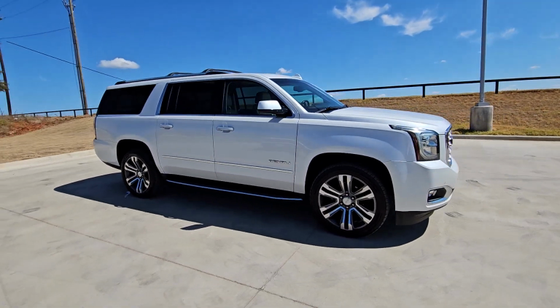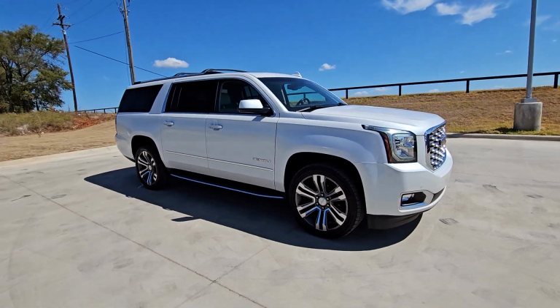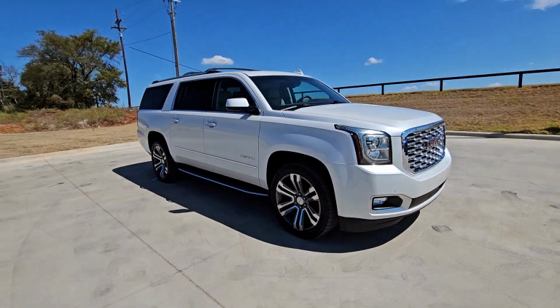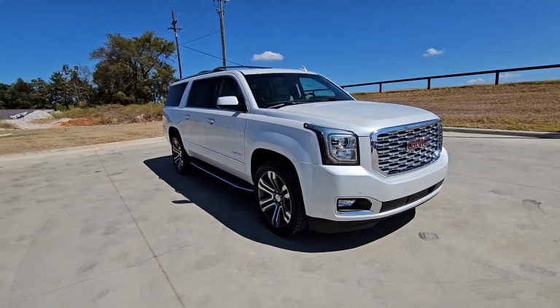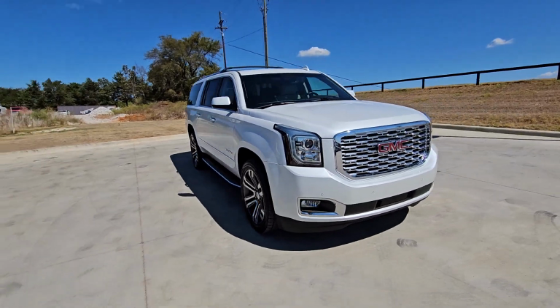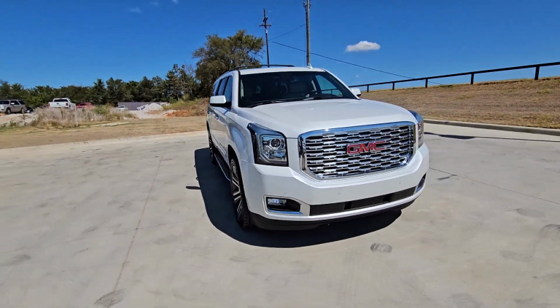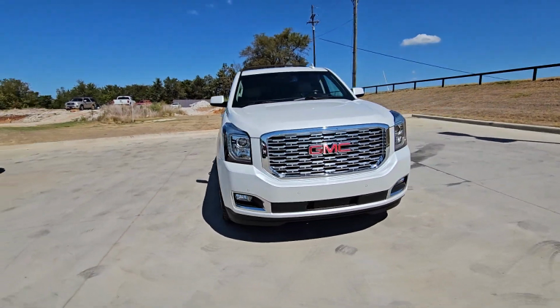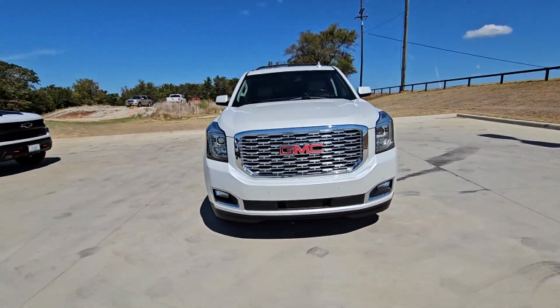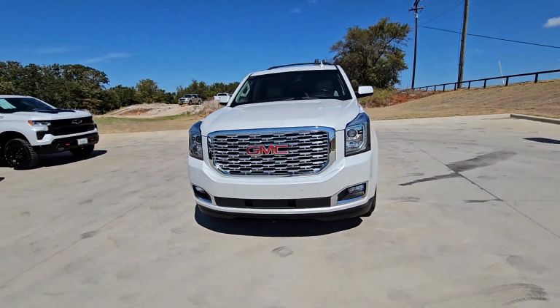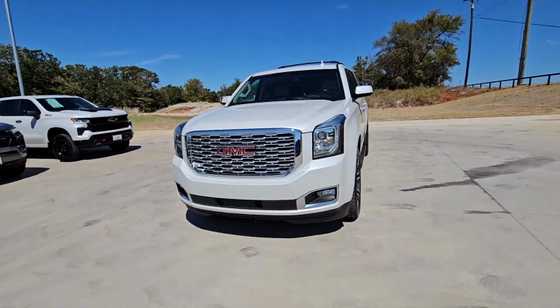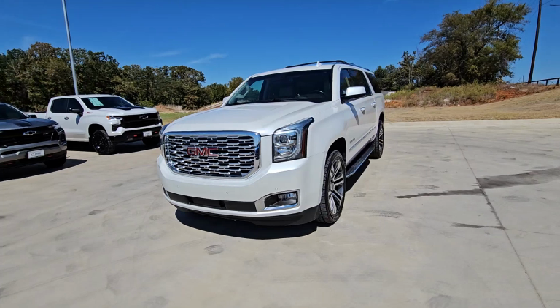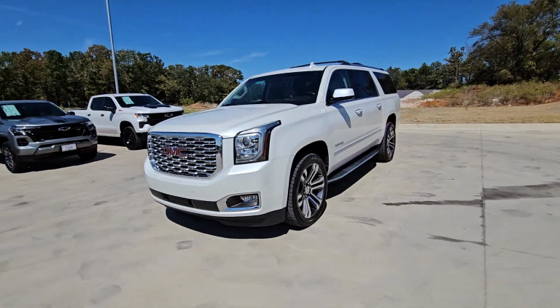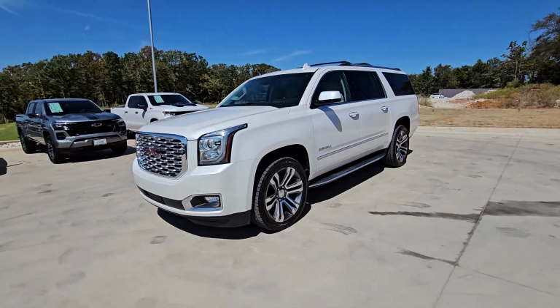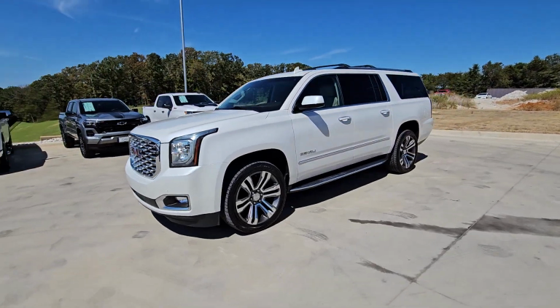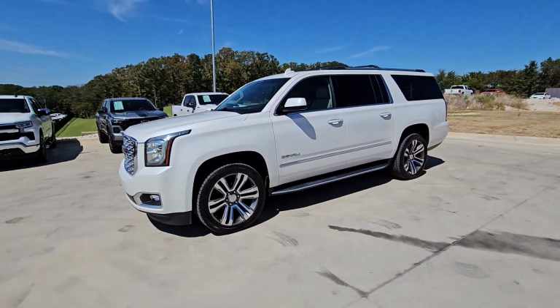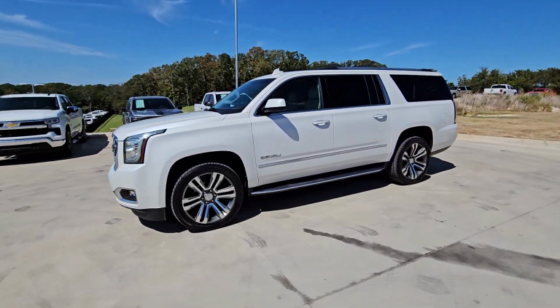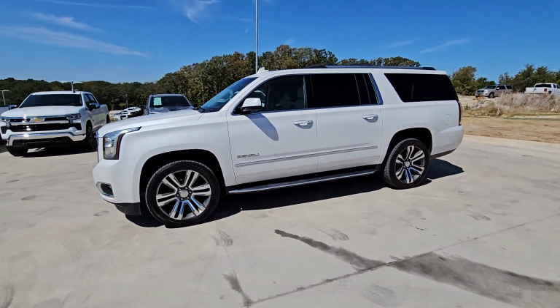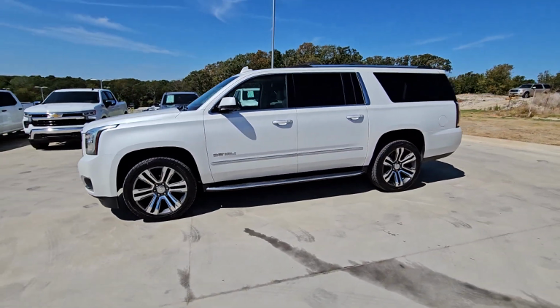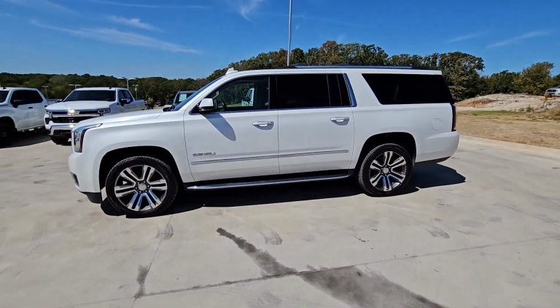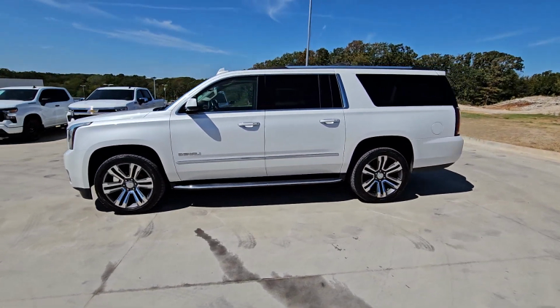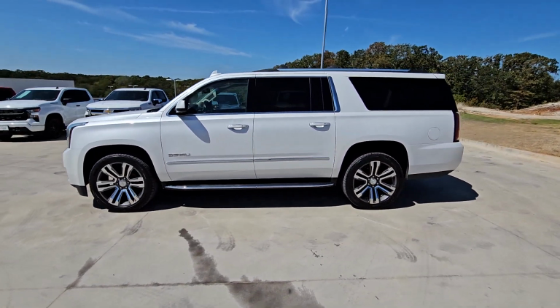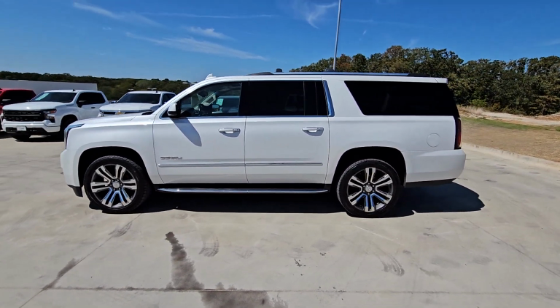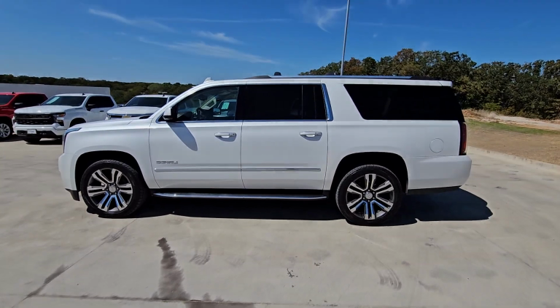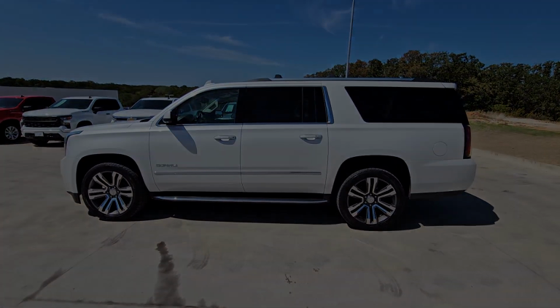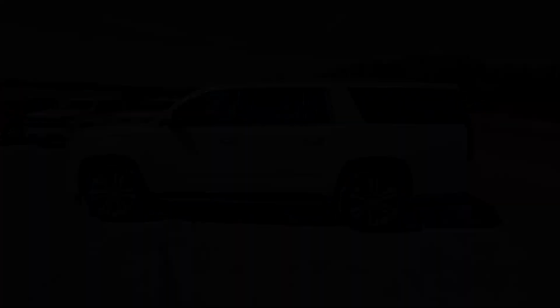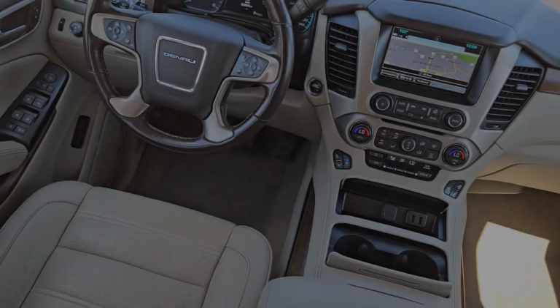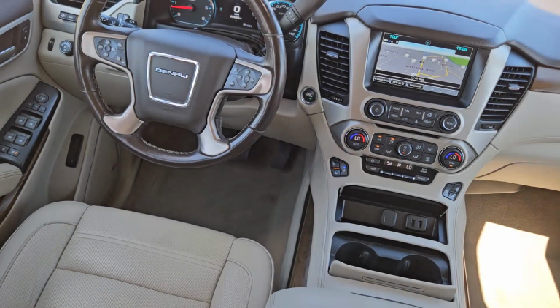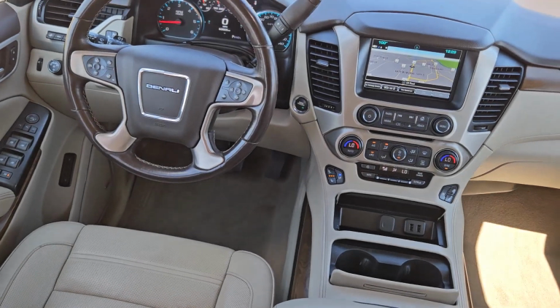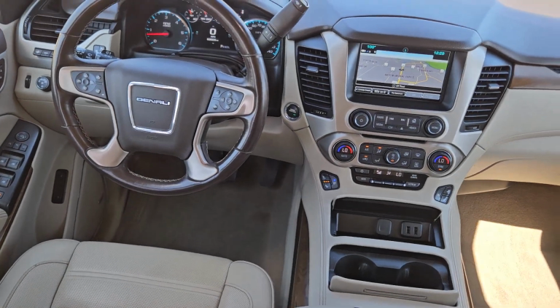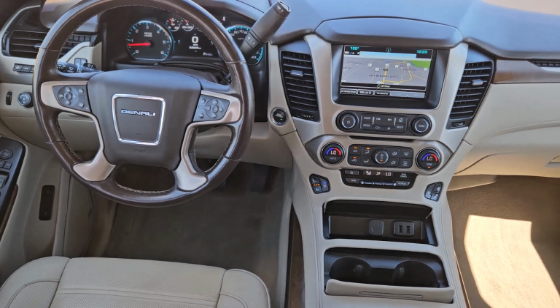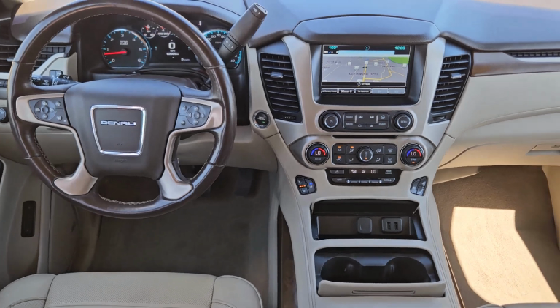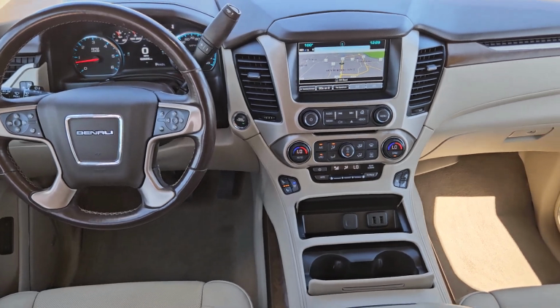Make family hauling and towing easier and more comfortable than ever before in this outstanding Yukon XL. Big, bold and rugged, this full-size SUV offers the space and features you need for all your adventures.